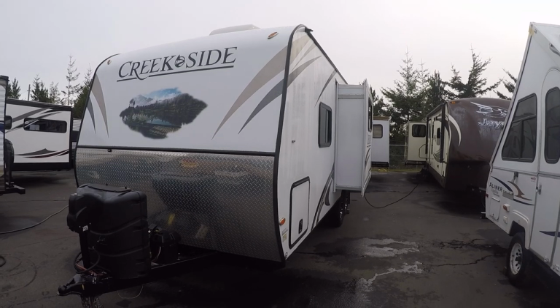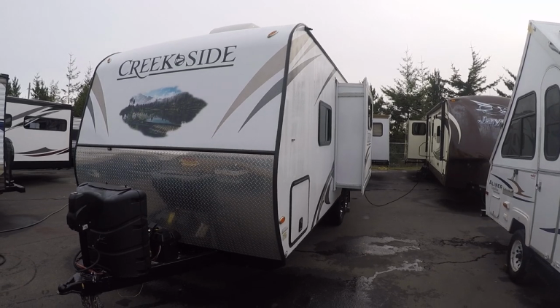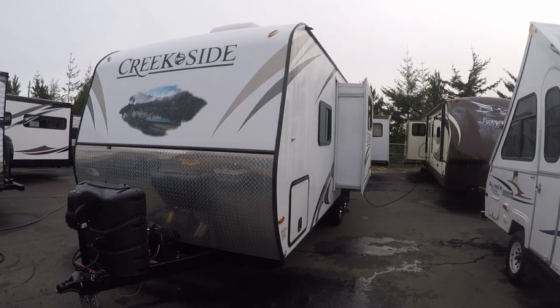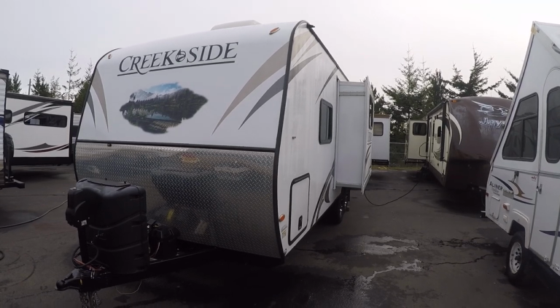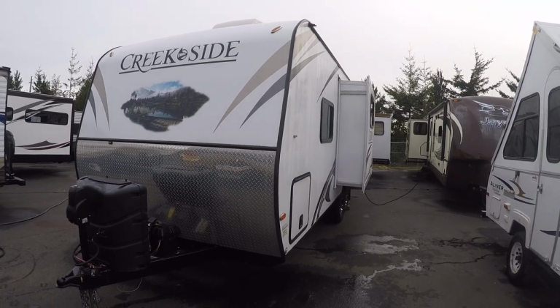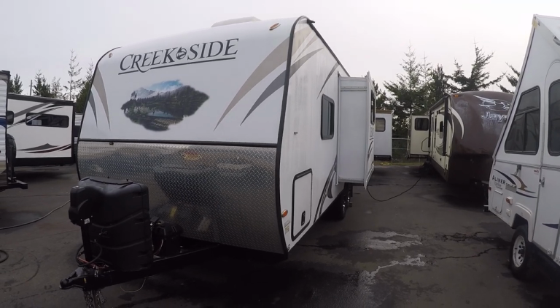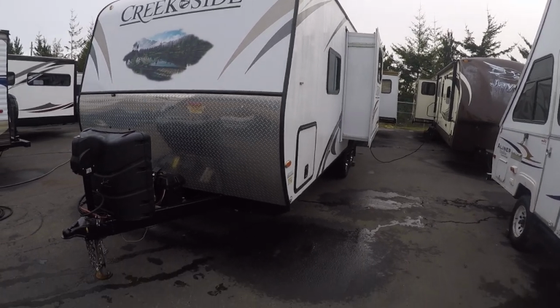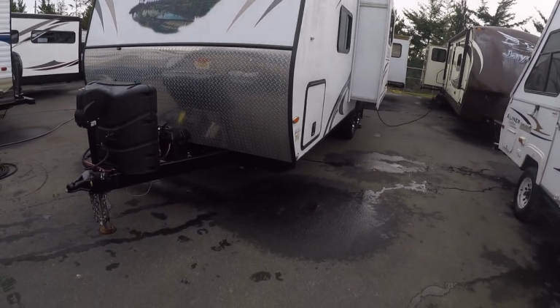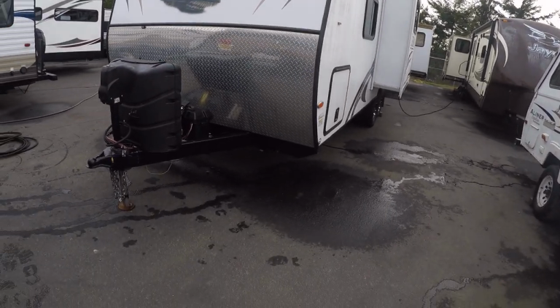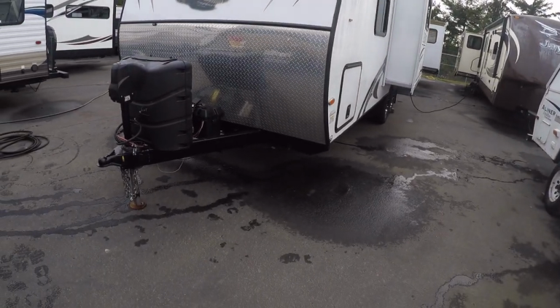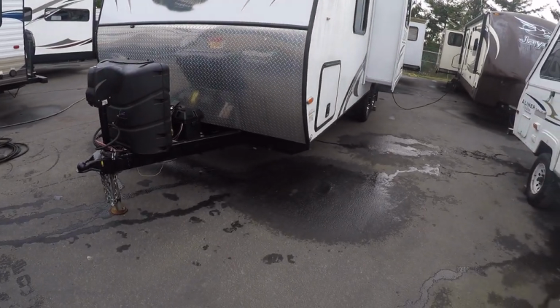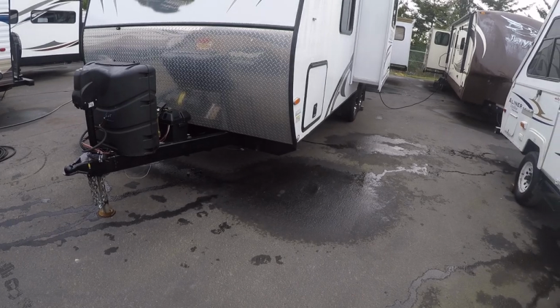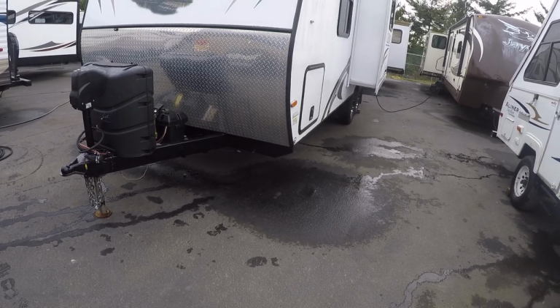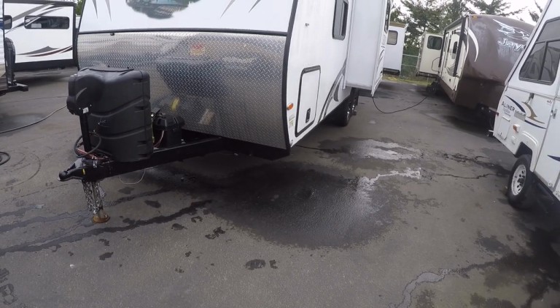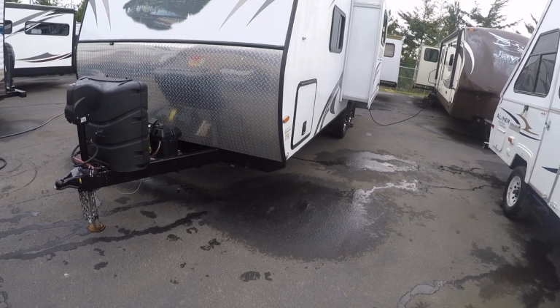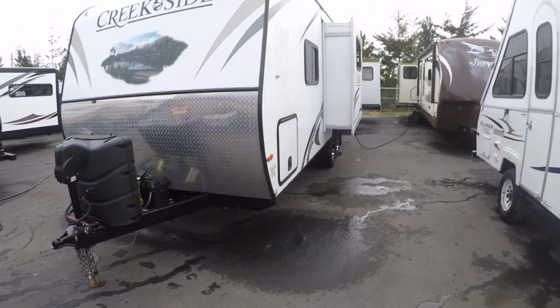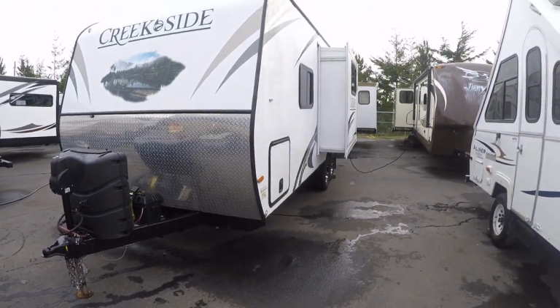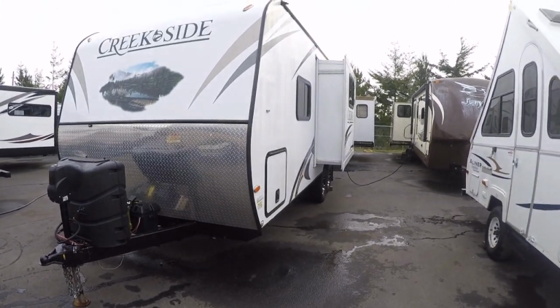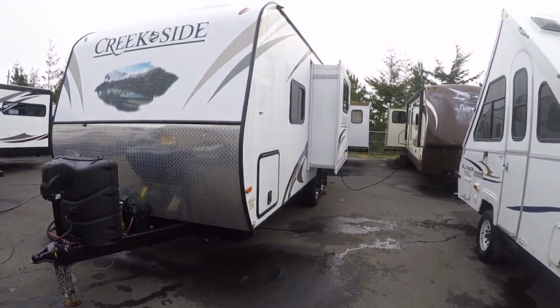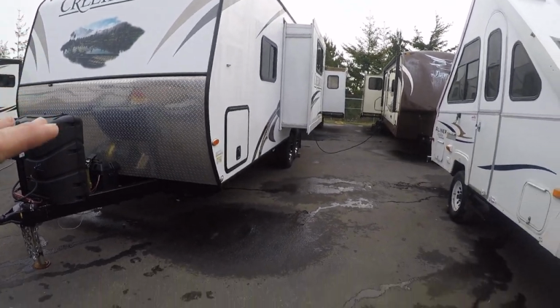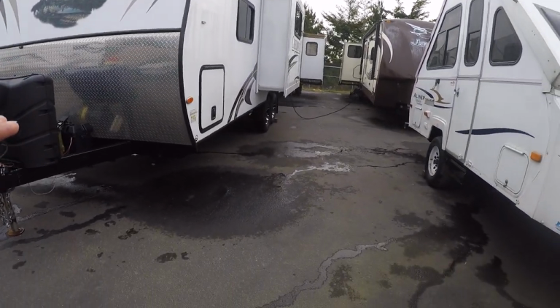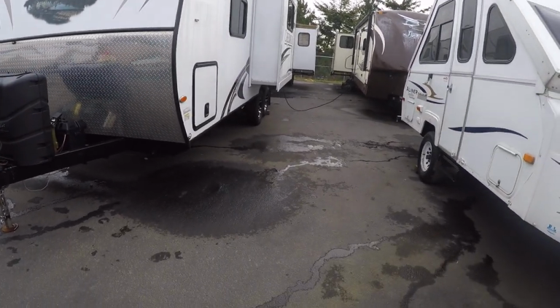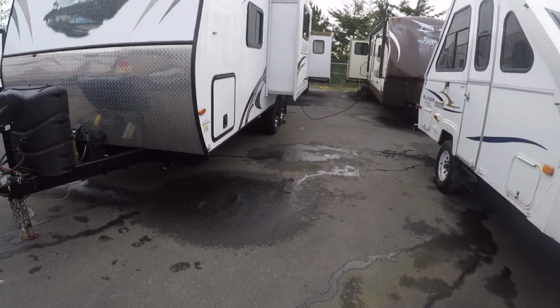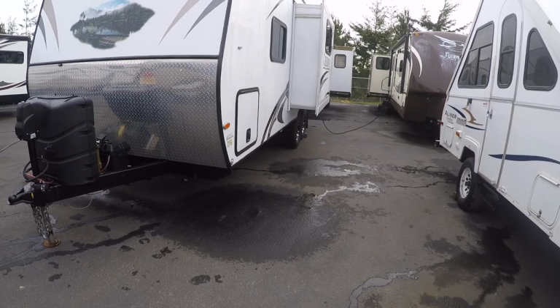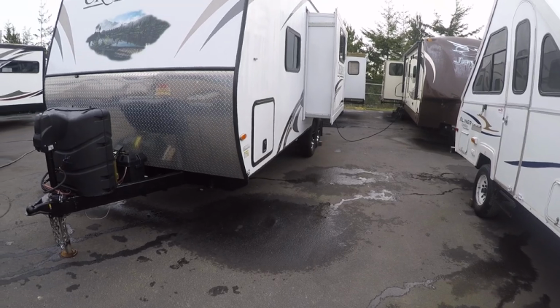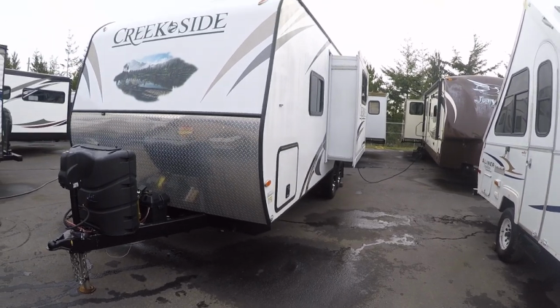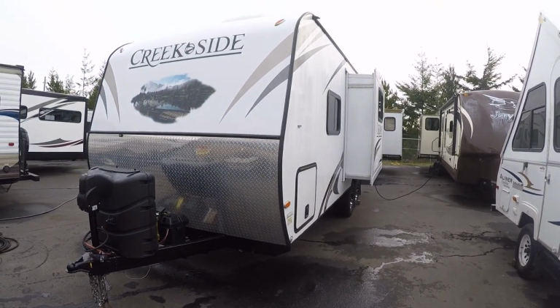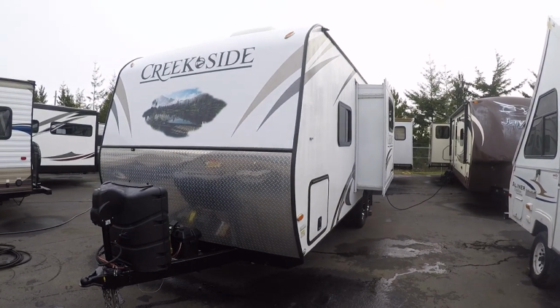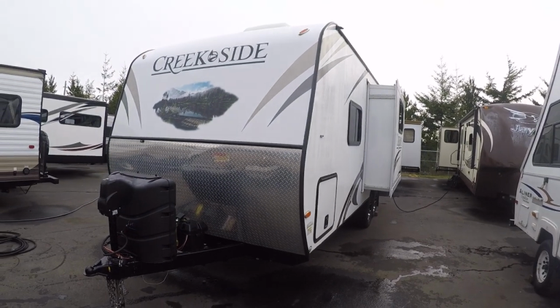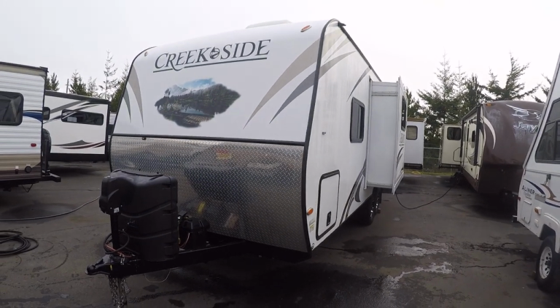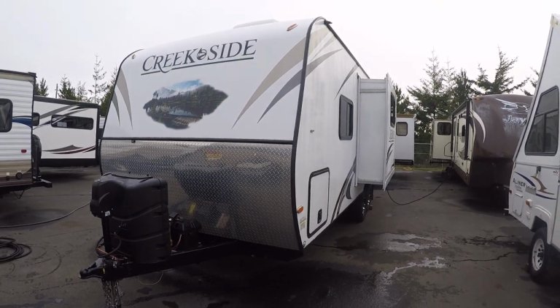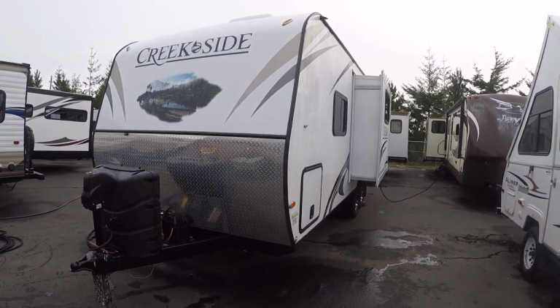These are an off-road travel trailer. They're built with a cambered frame that Outdoors RV makes themselves, and shock absorber suspension and better ground clearance than a lot of your trailers out there. So if you want to go off the pavement, this is the trailer to do it in.